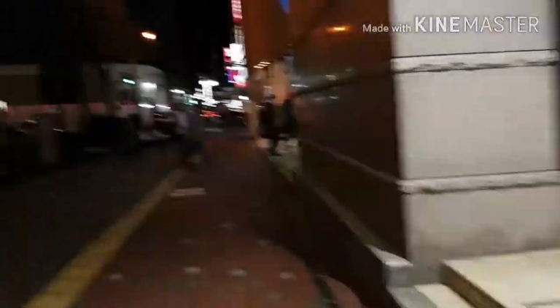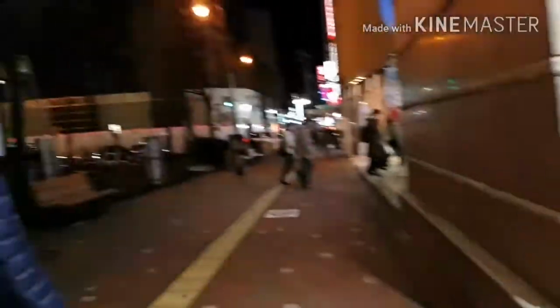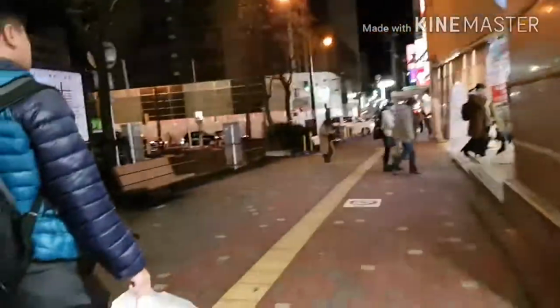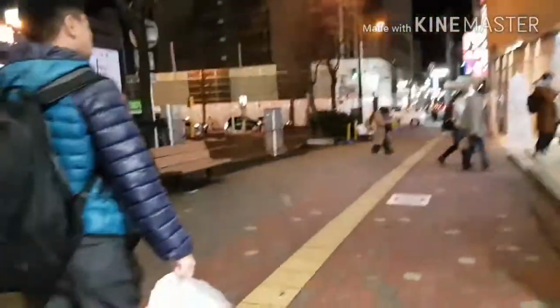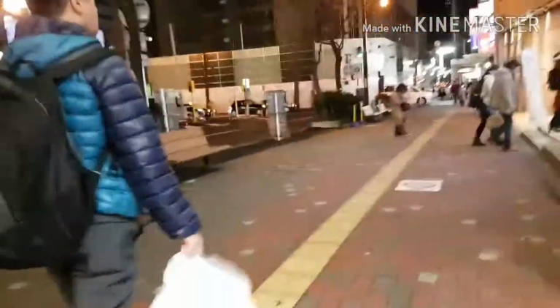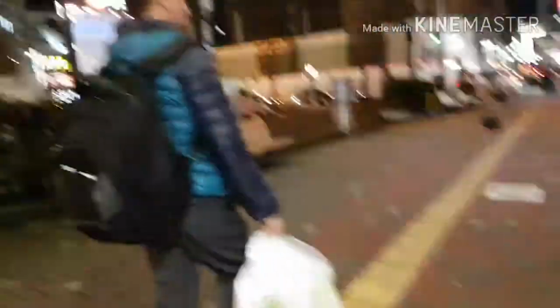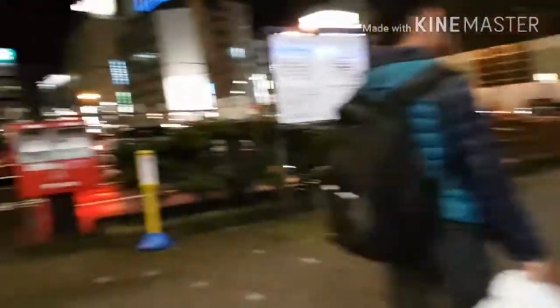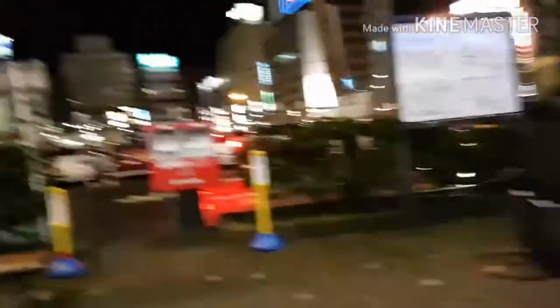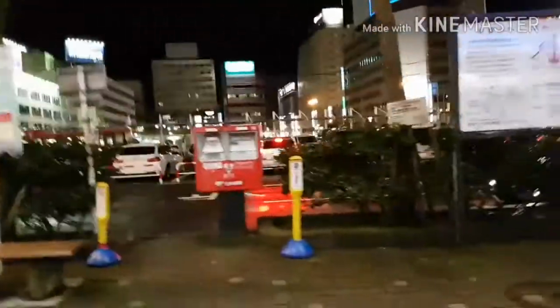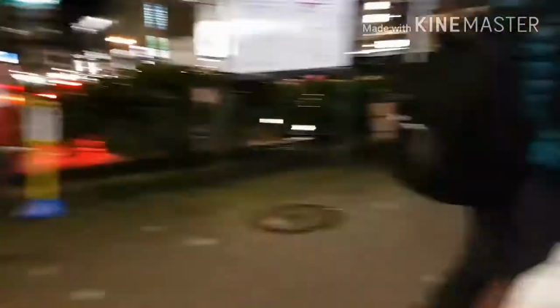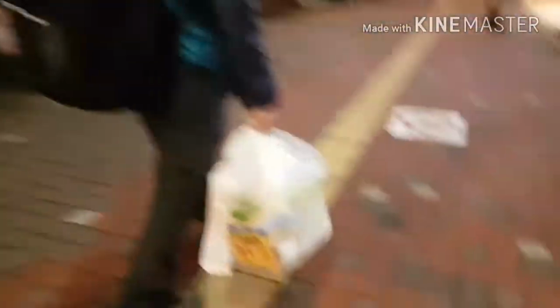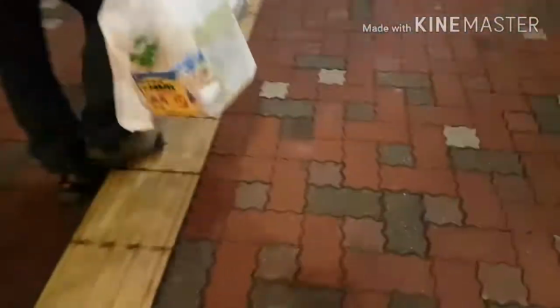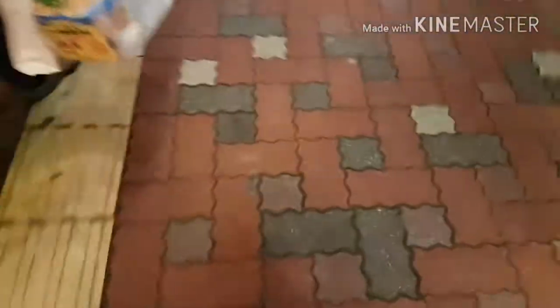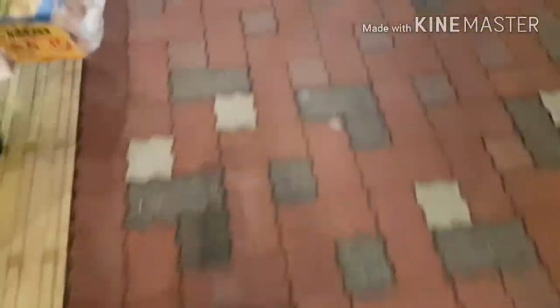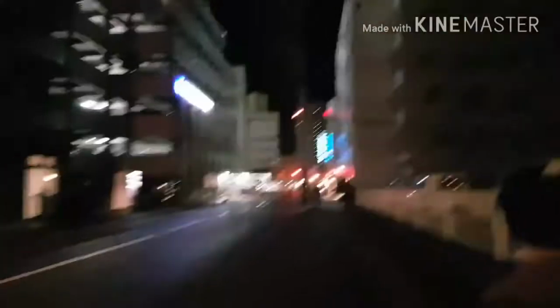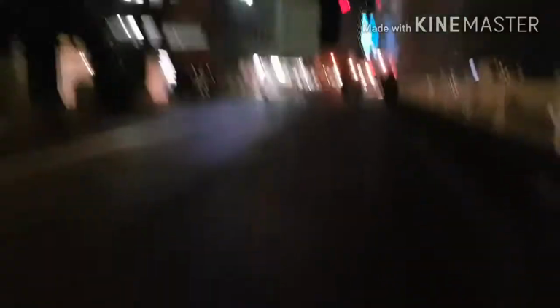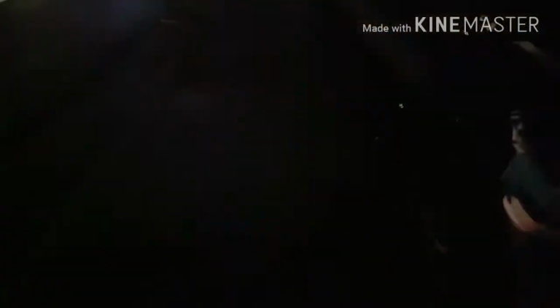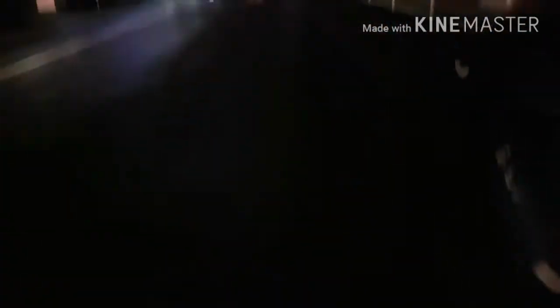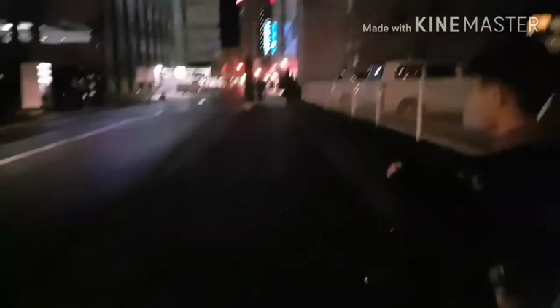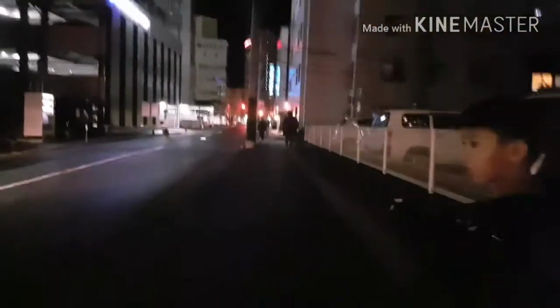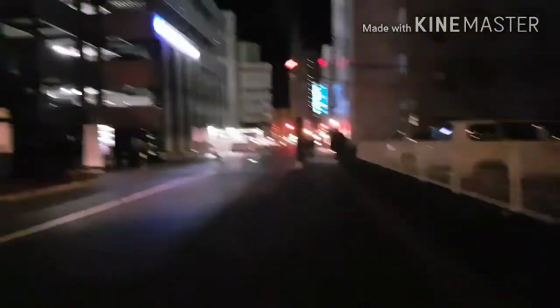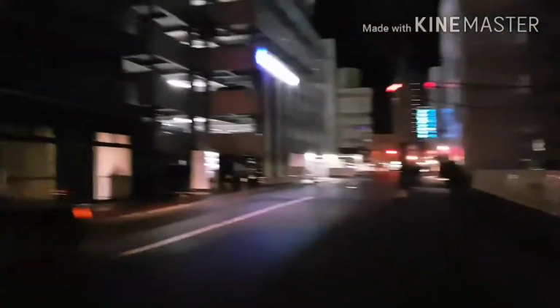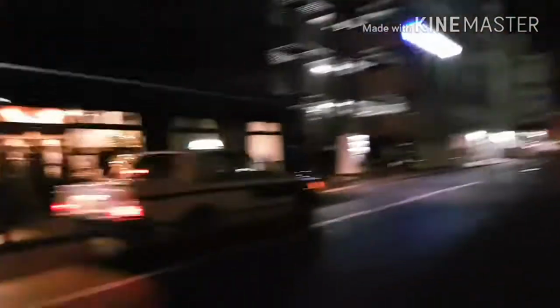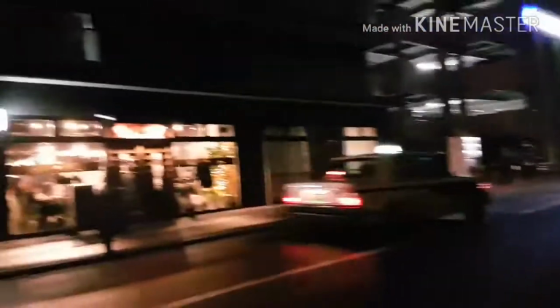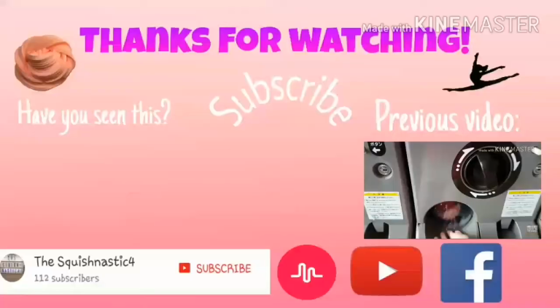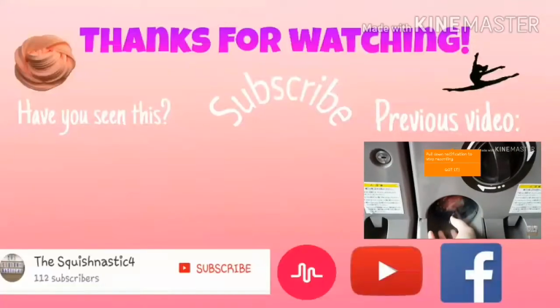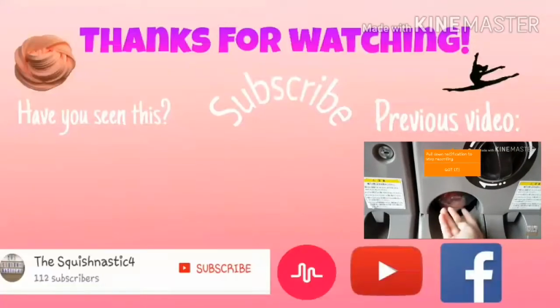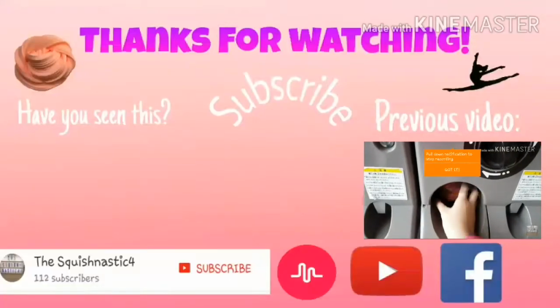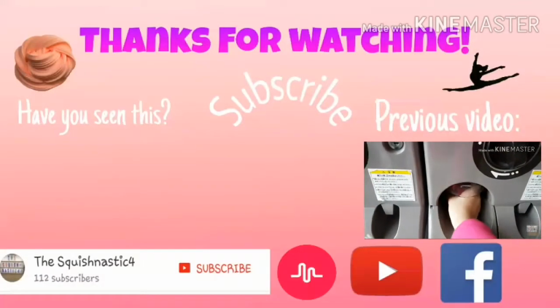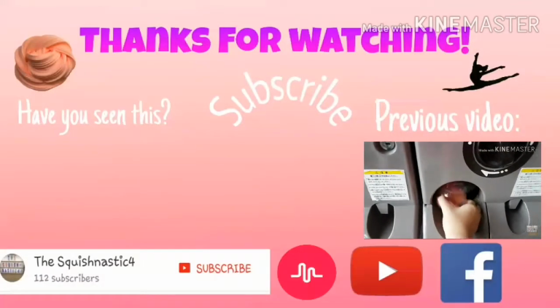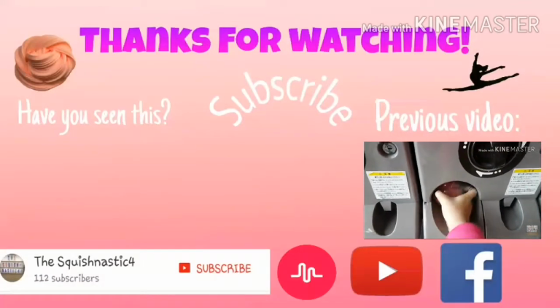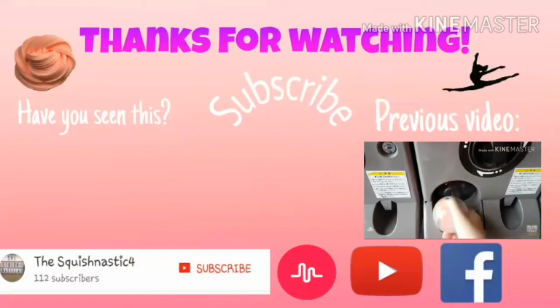We started heading back to the hotel because it was getting late, and that's the end of today's vlog! I hope you enjoyed it — give it a thumbs up if you liked it, thank you guys so much for watching, I'll see you guys tomorrow, bye!